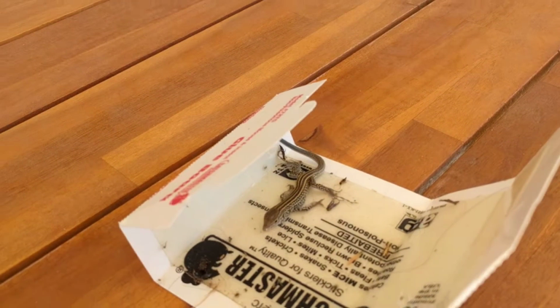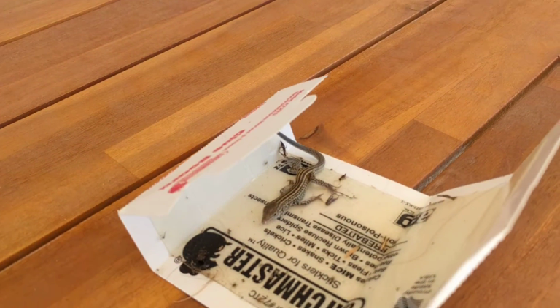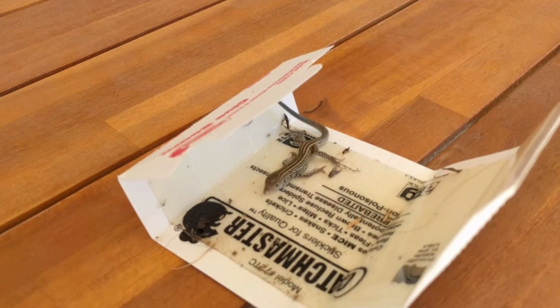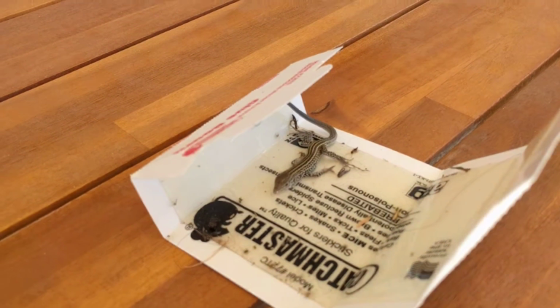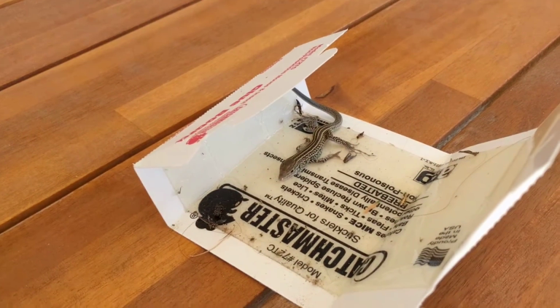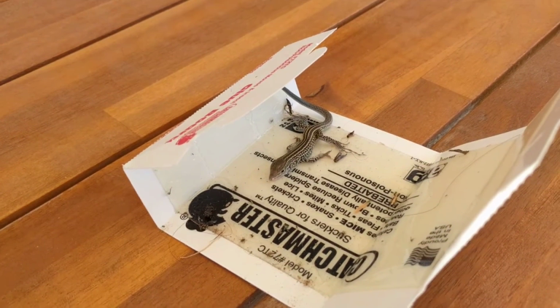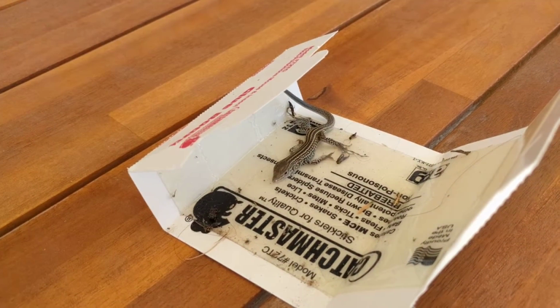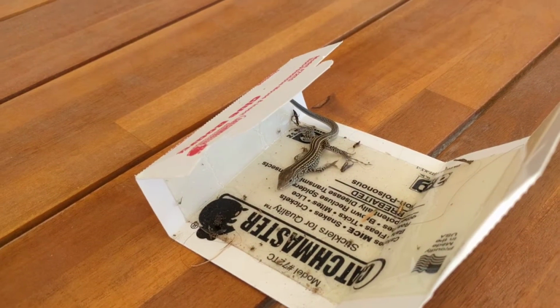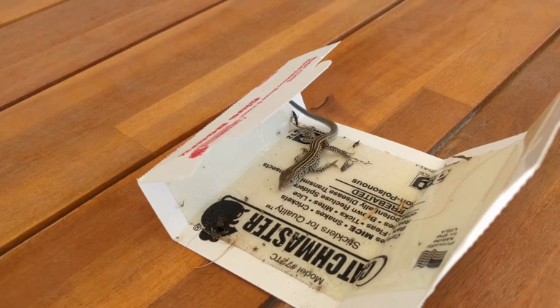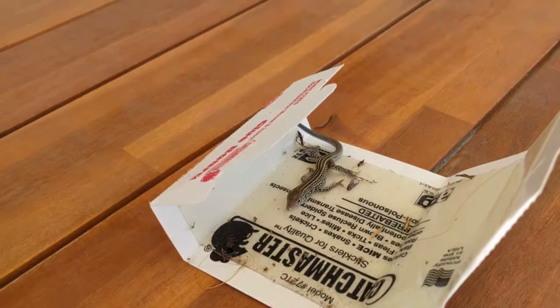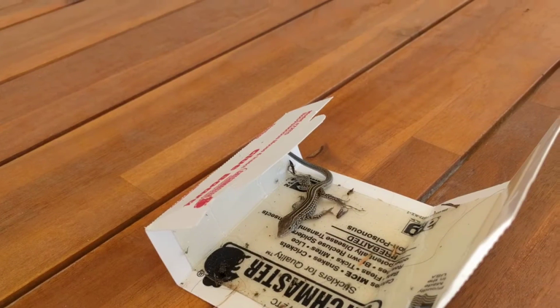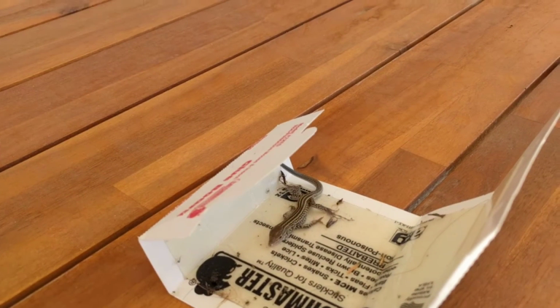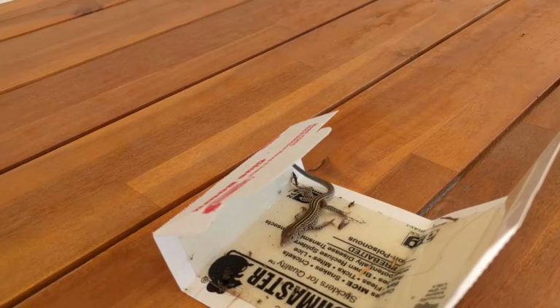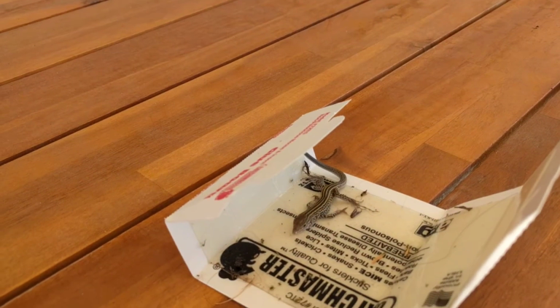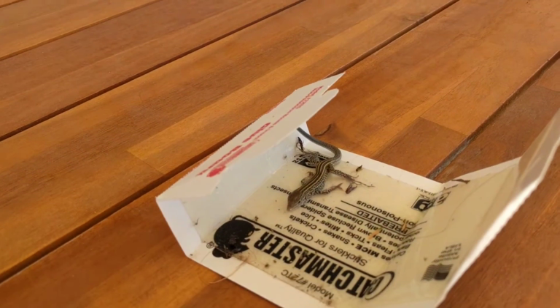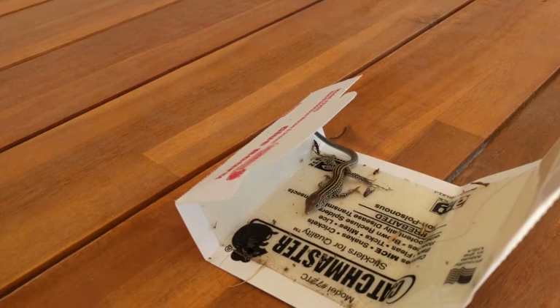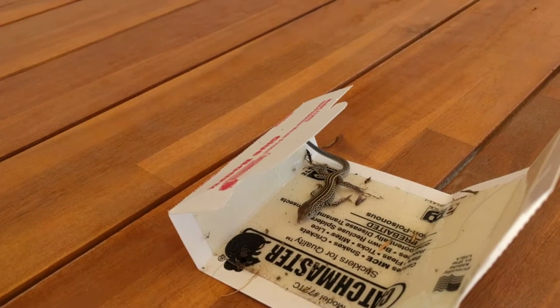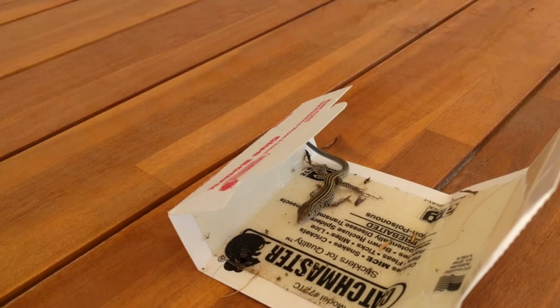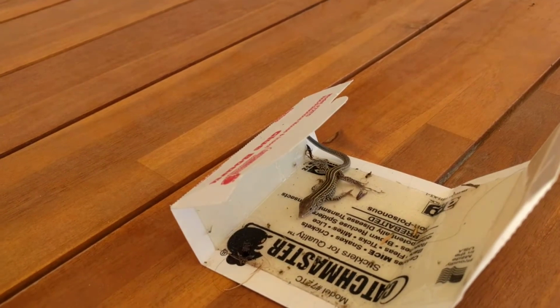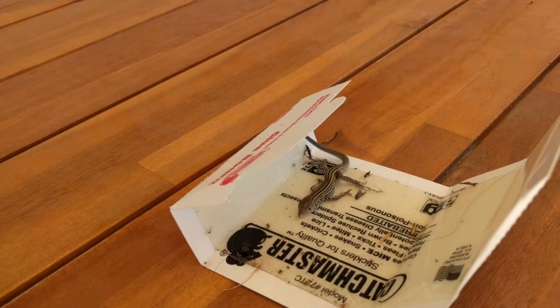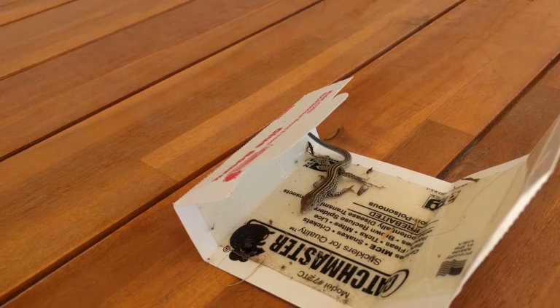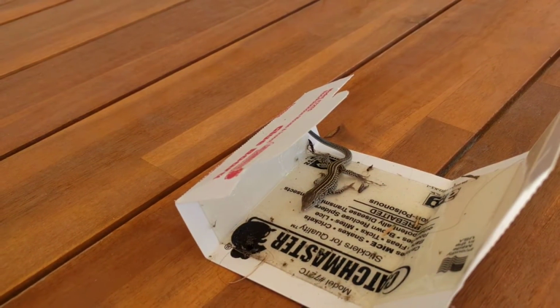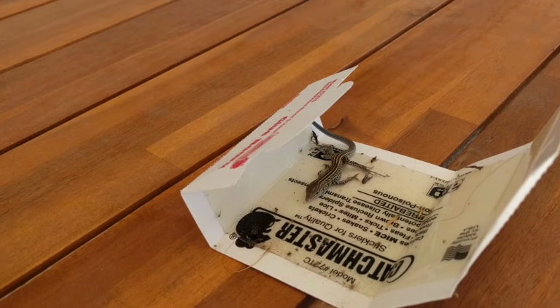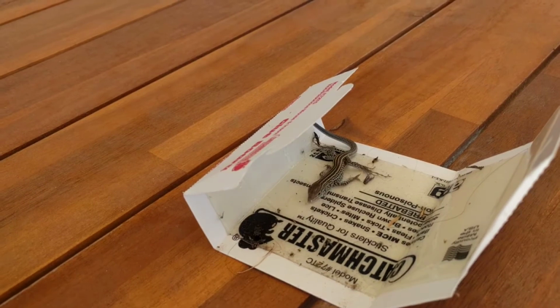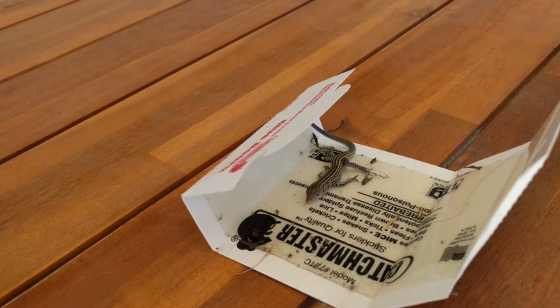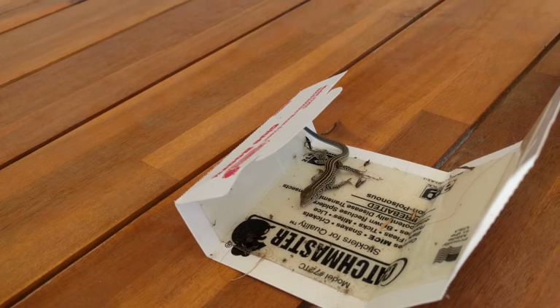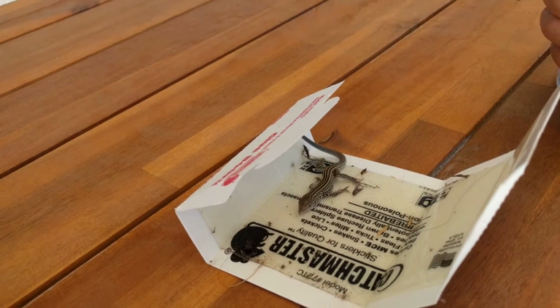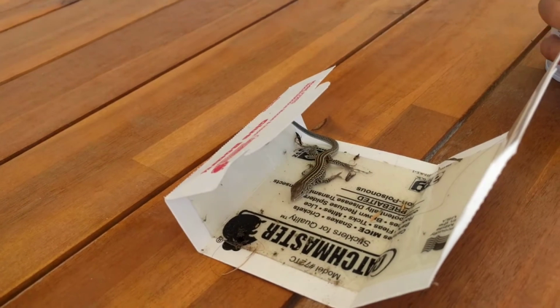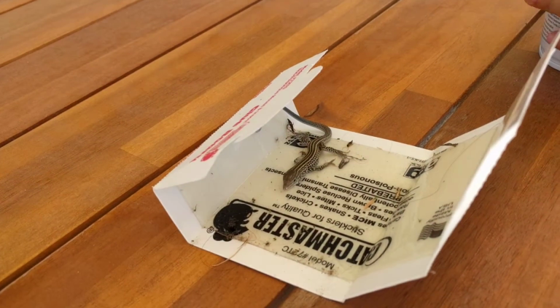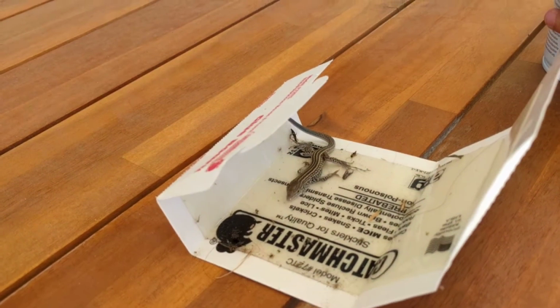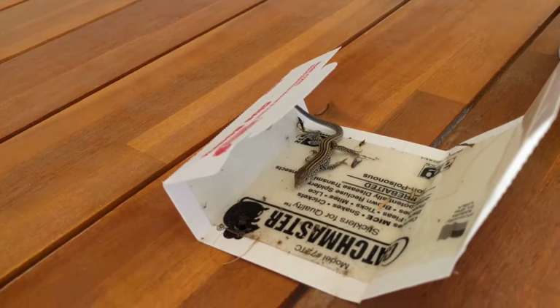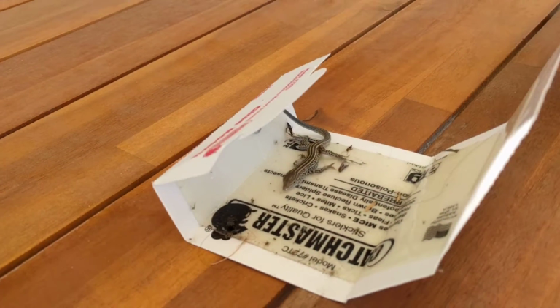We are gonna free this whiptail lizard, because we're friends of the earth, right Munchkin? Yeah. Friends of the earth. And he's stuck. We wanted to catch other bugs and stuff that are not good bugs in this little trap, but this guy got stuck. He's a whiptail lizard.